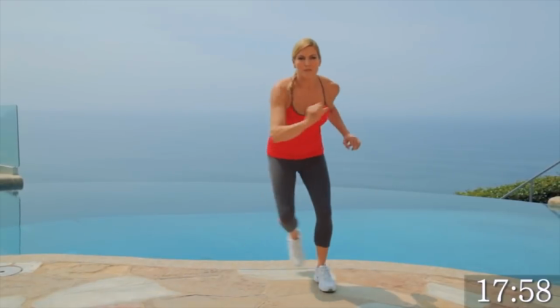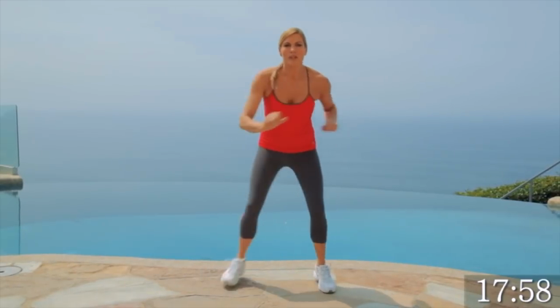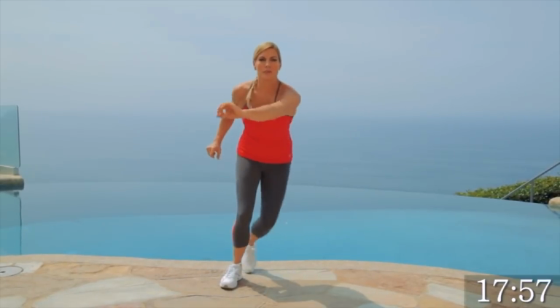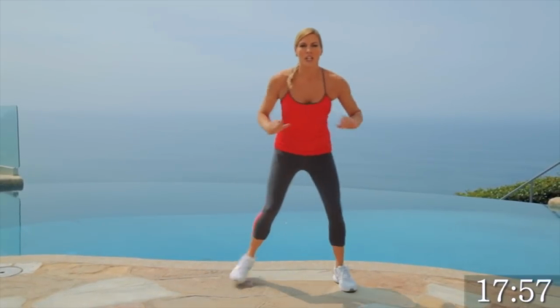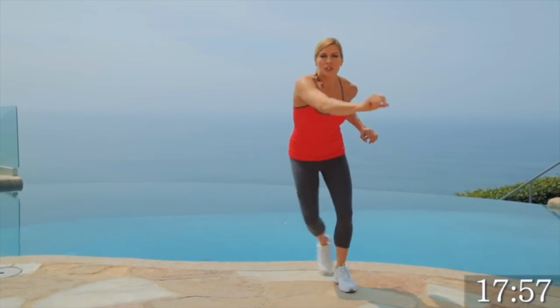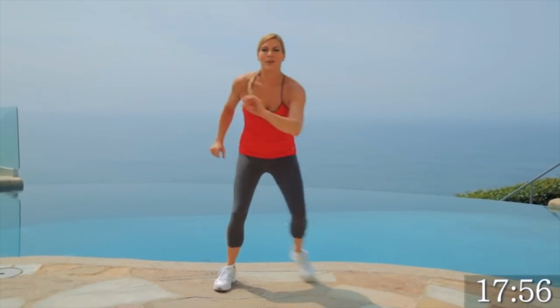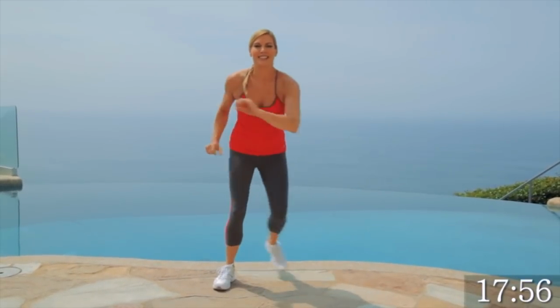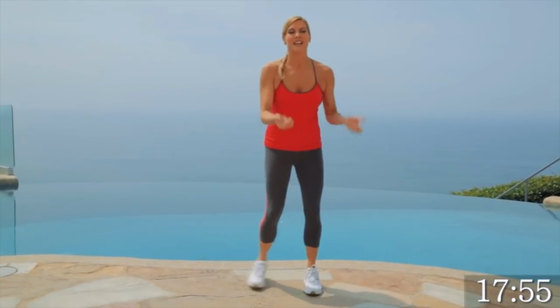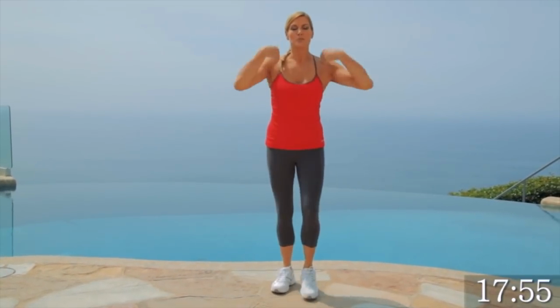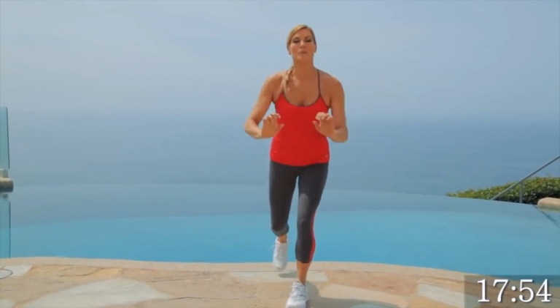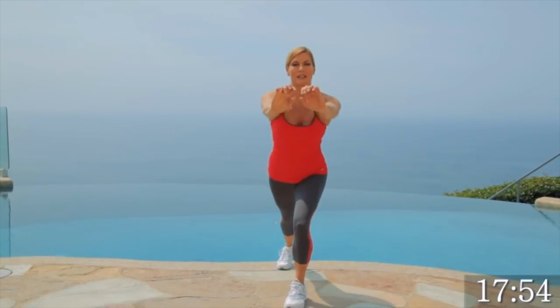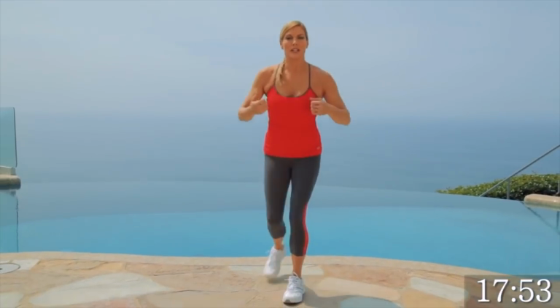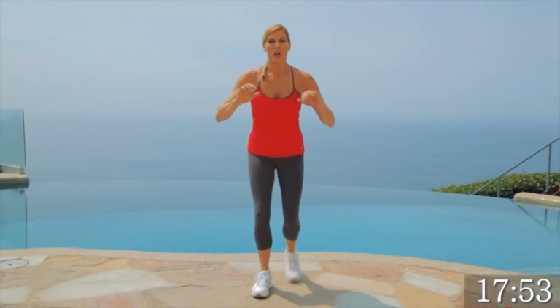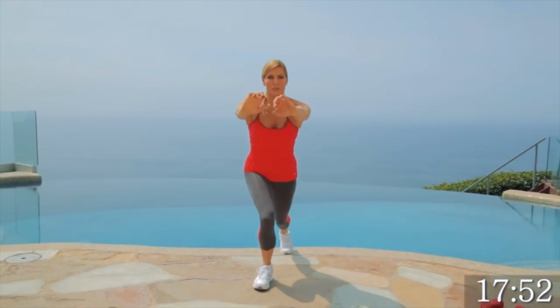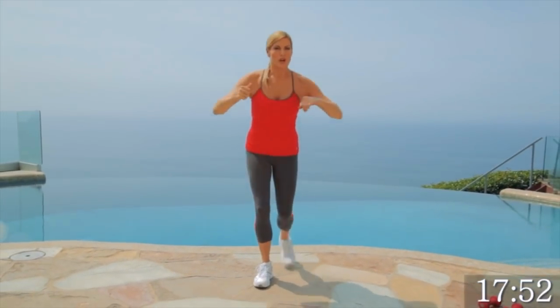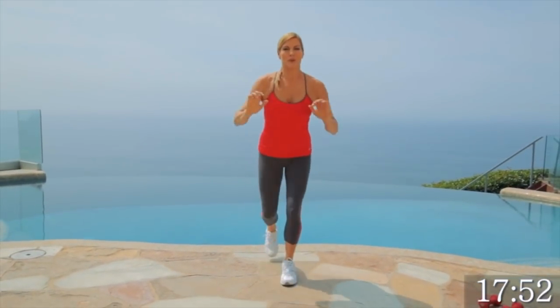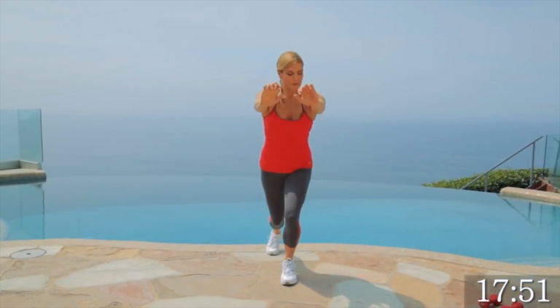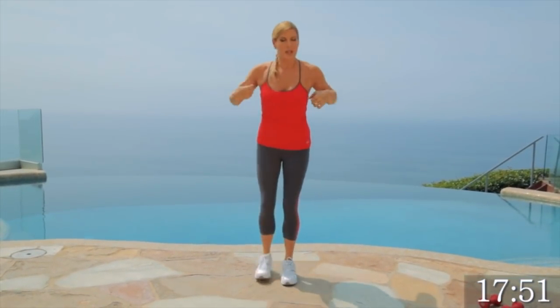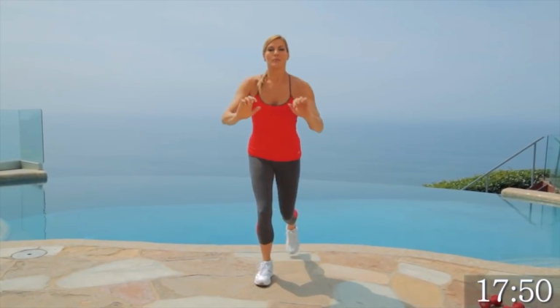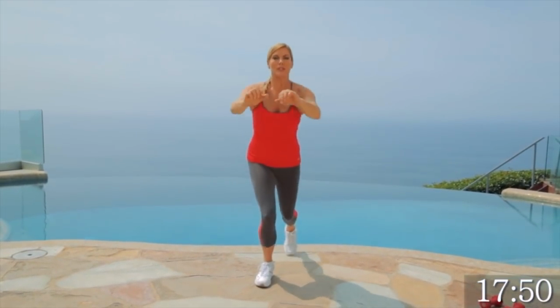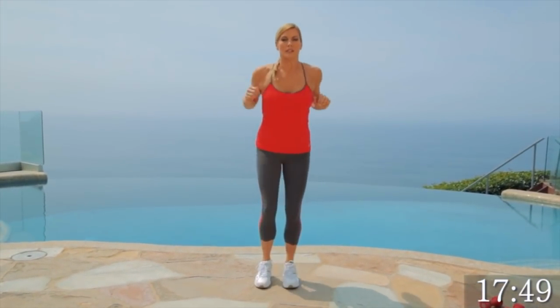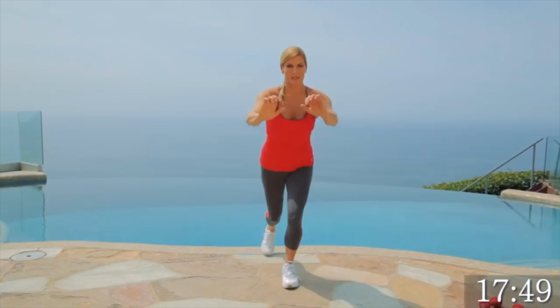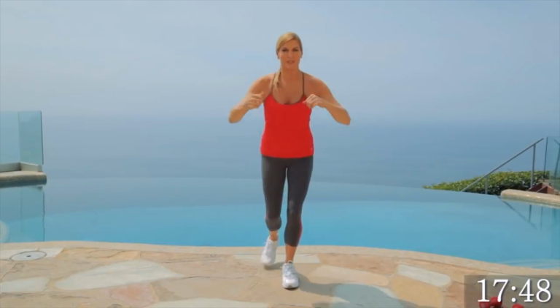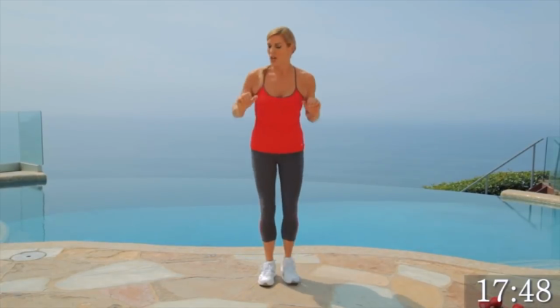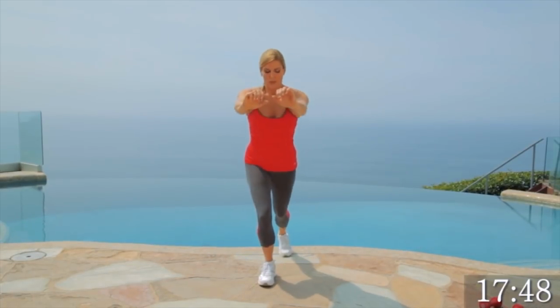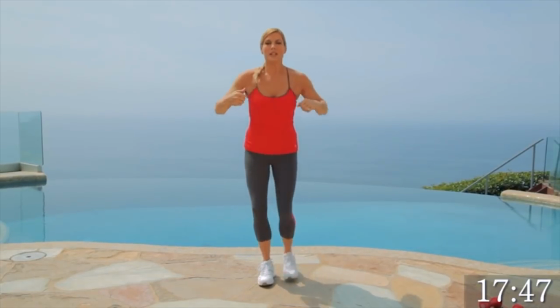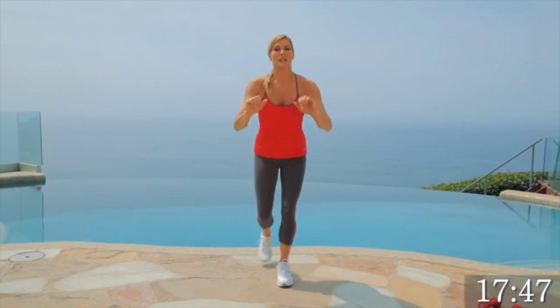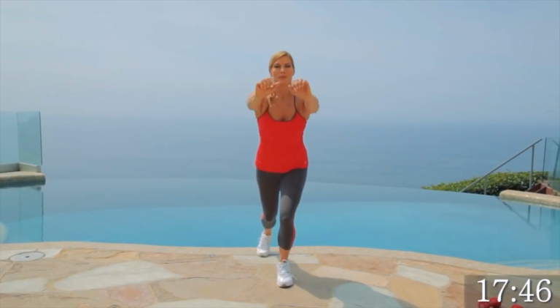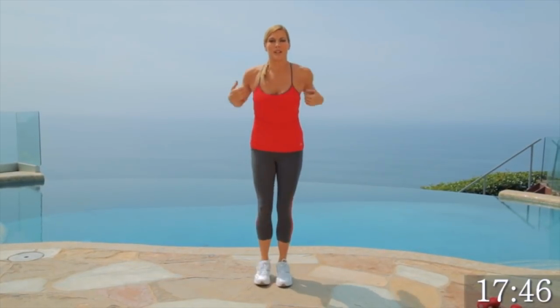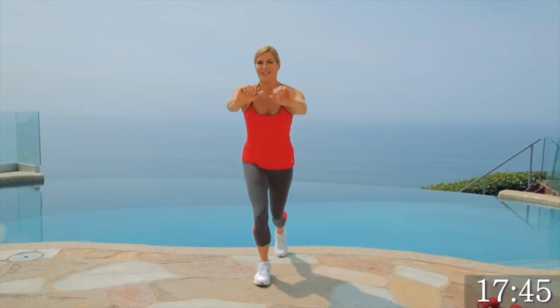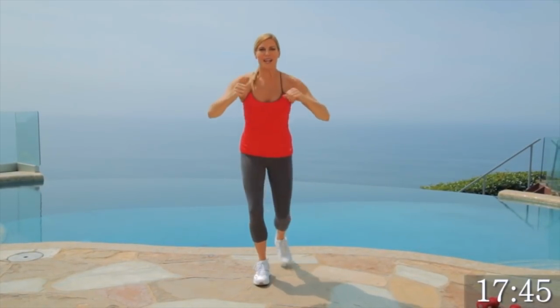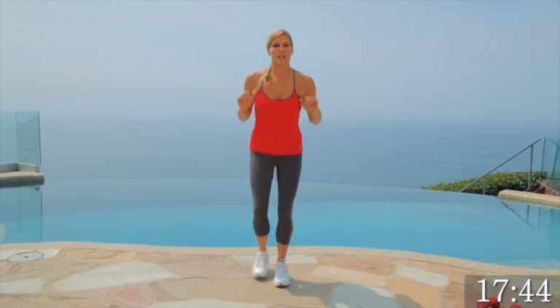Give me four, three, two, one. Nice. Let's bring it to a back lunge right here. We're going to push our arms forward. Breathe. You can feel yourself really working it. Getting the body warmed up.